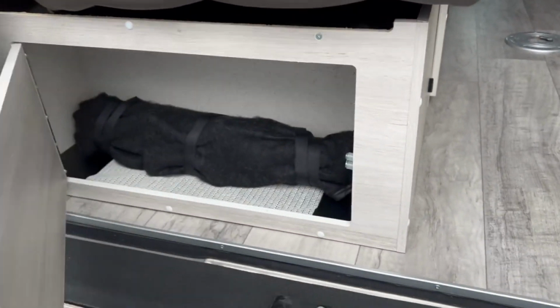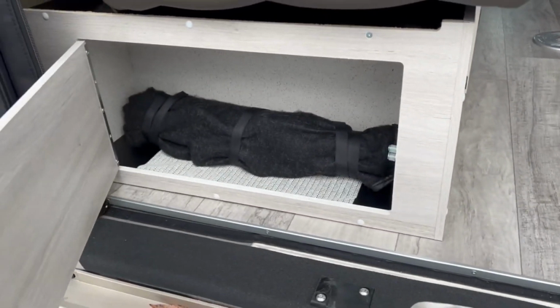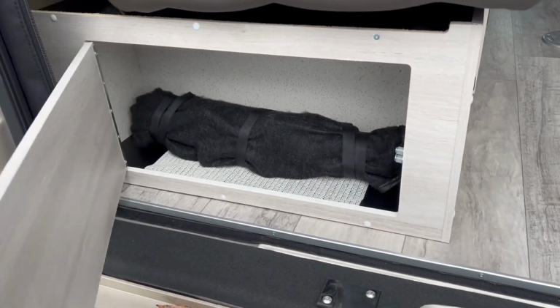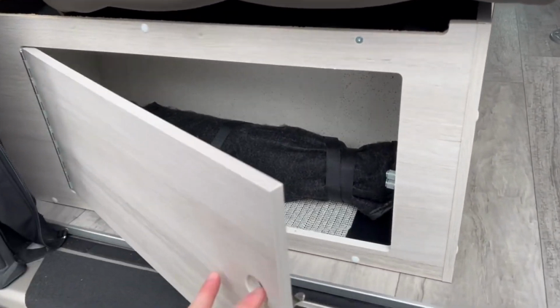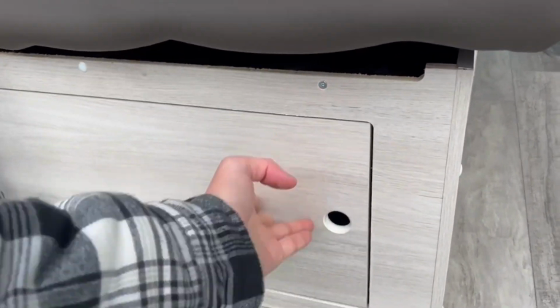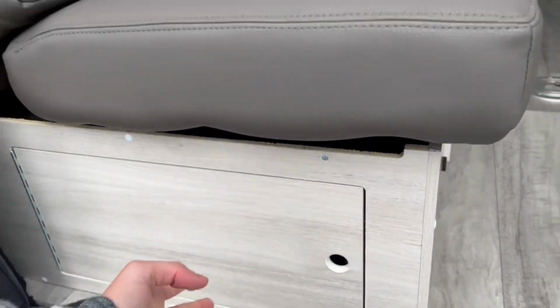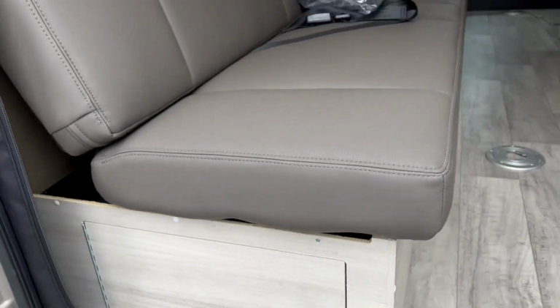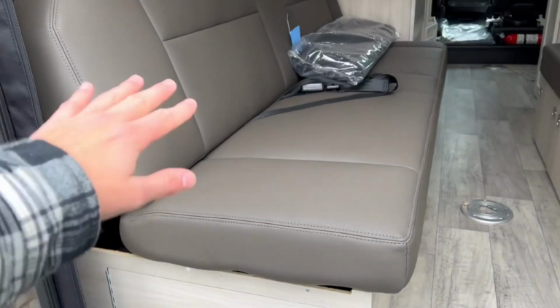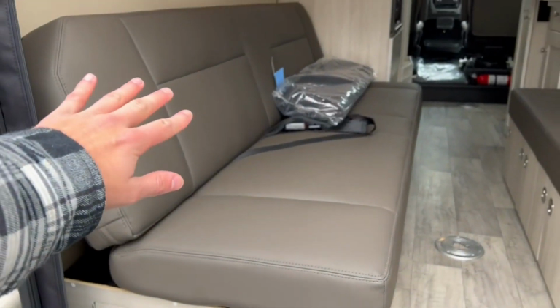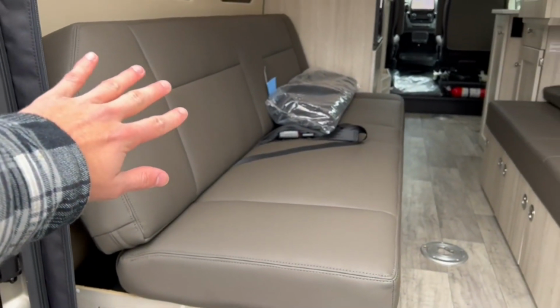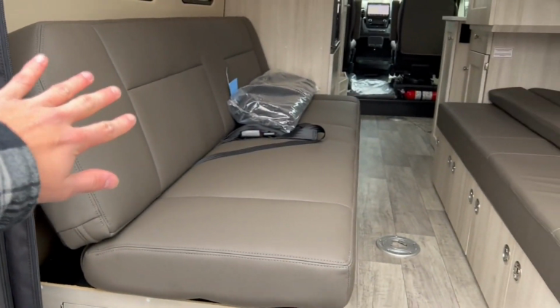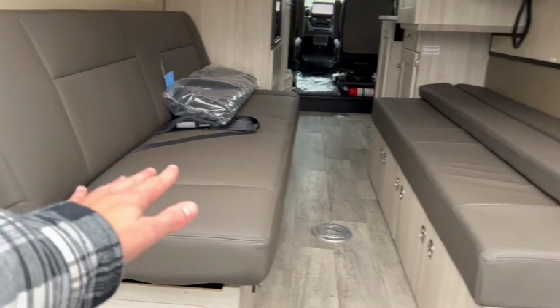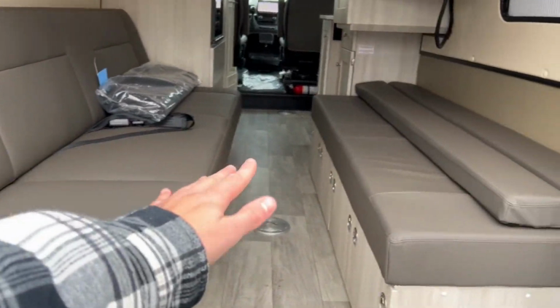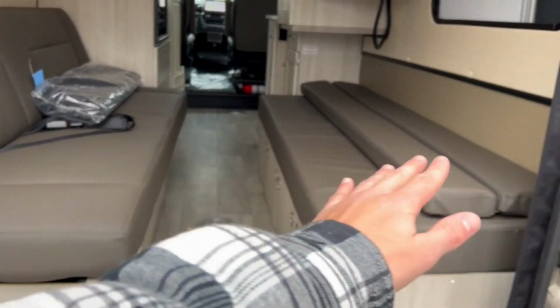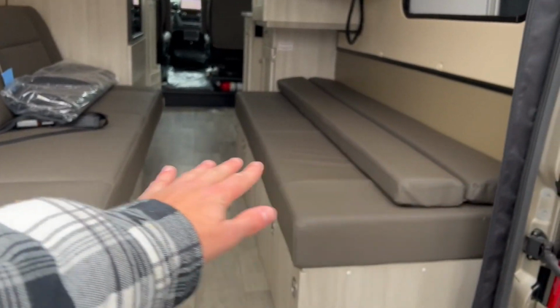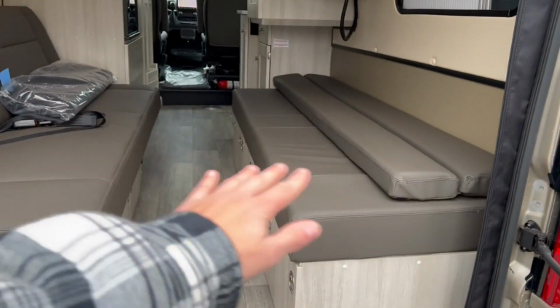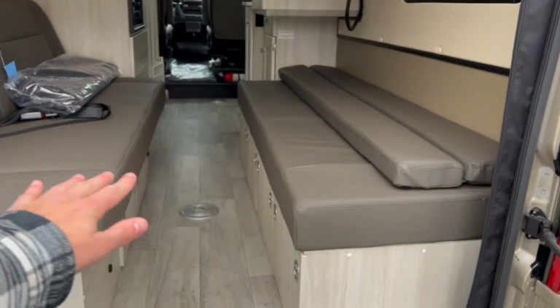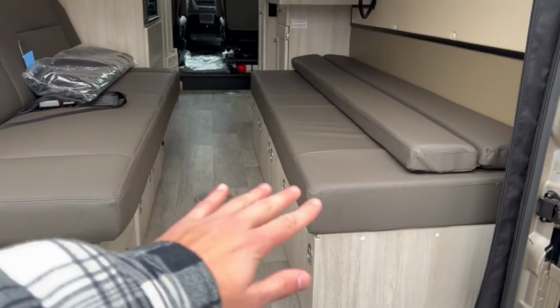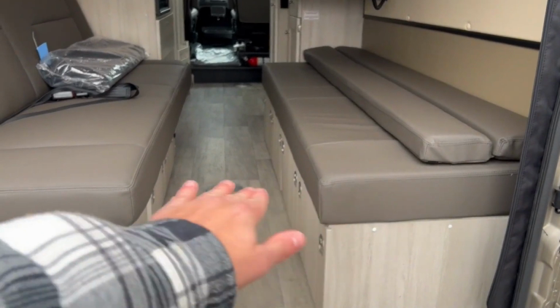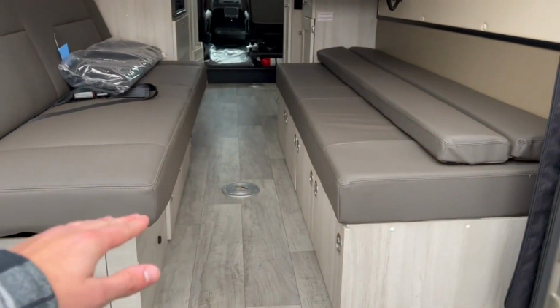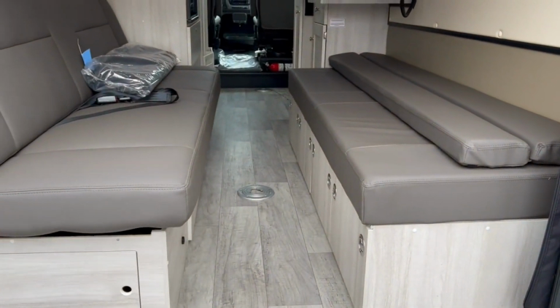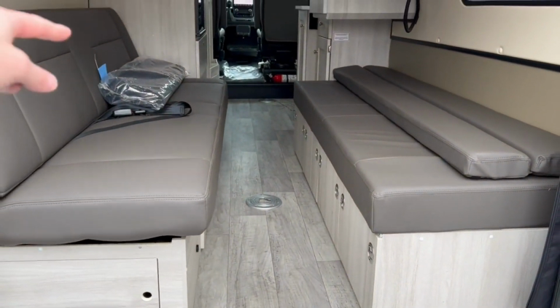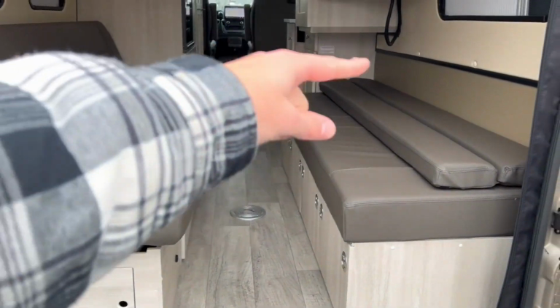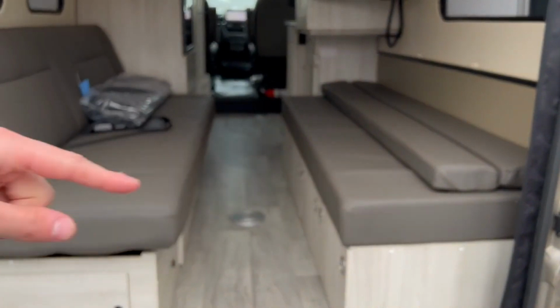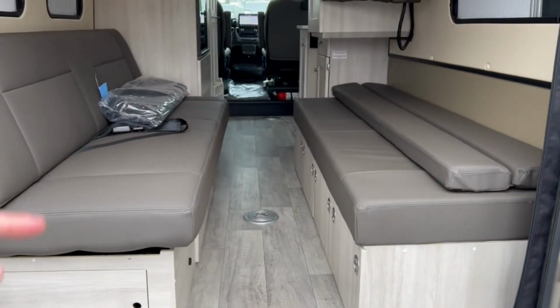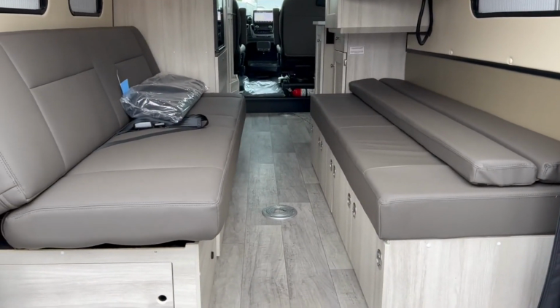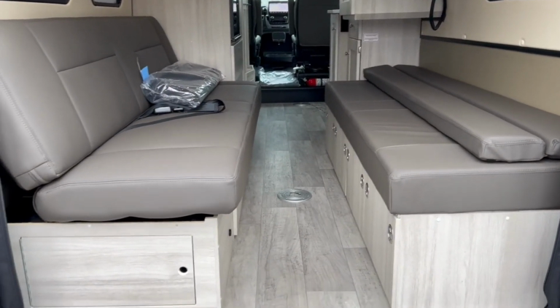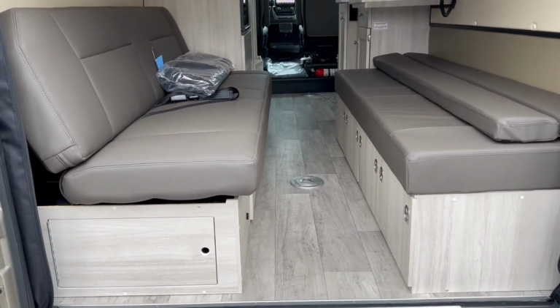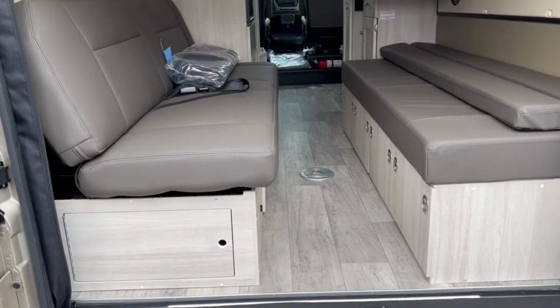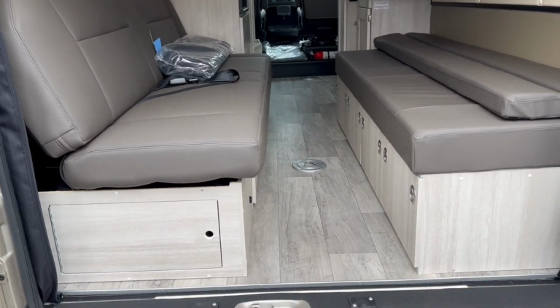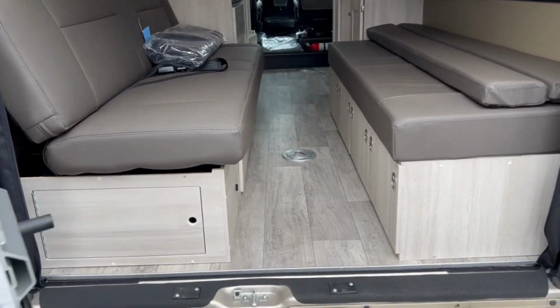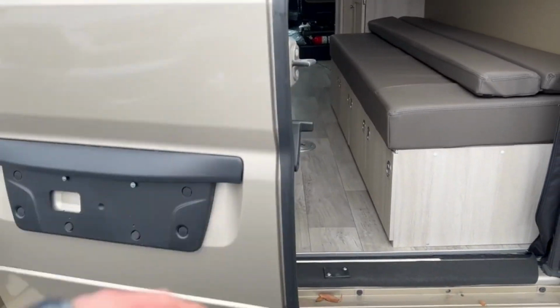Back here you also have a storage bin compartment. This side features a power sofa that lays down flat — you can join the two sides together in the middle with a frame that comes across to create a nice big king-size bed. I'll be sure to show you more on how that configuration works.